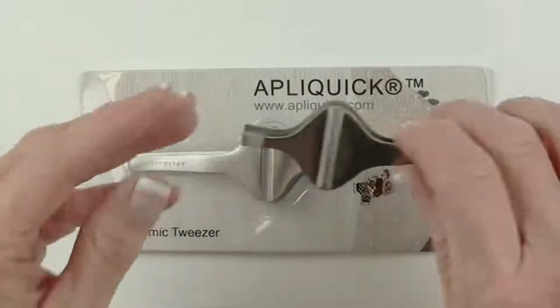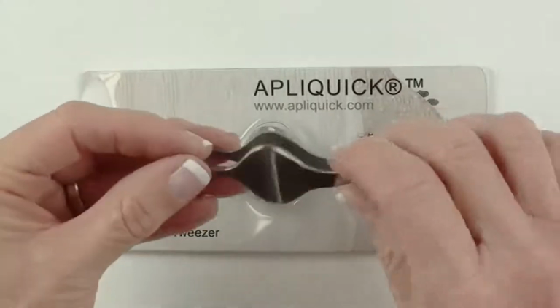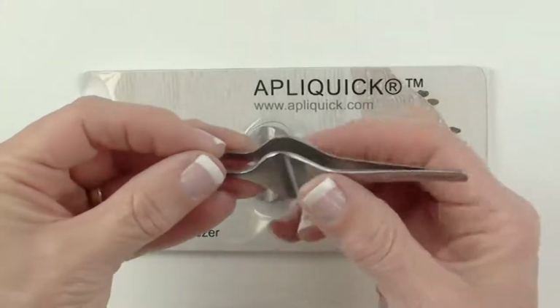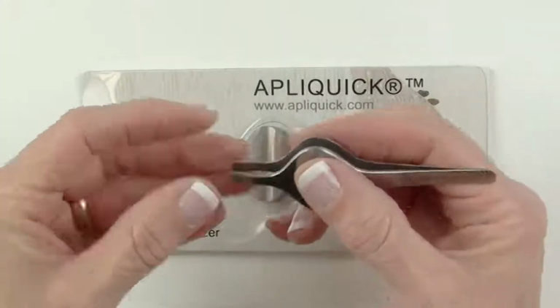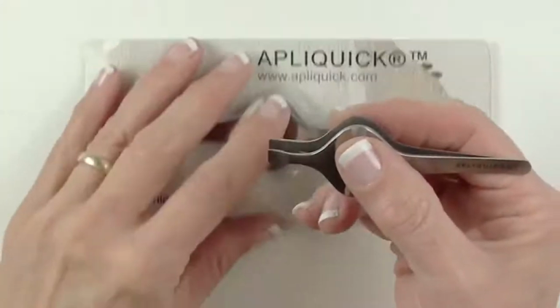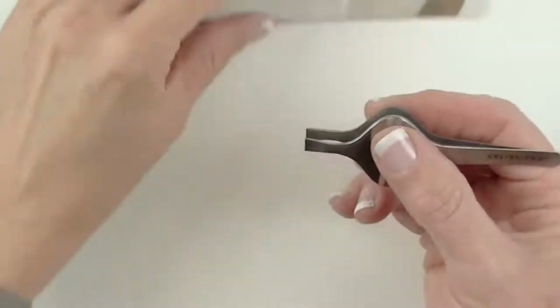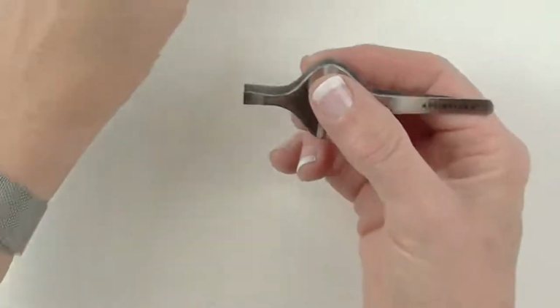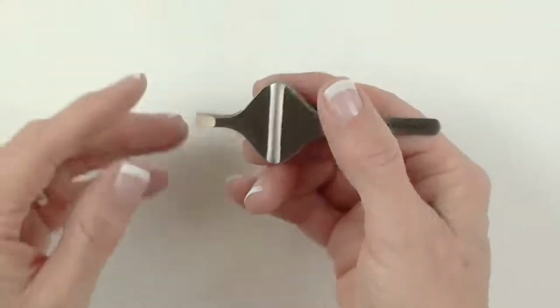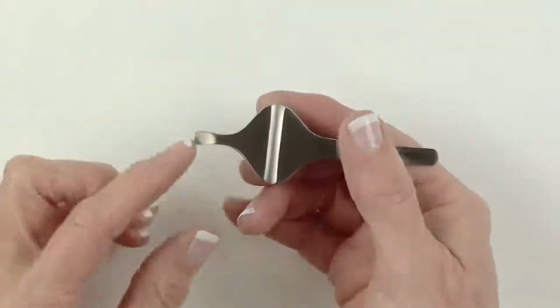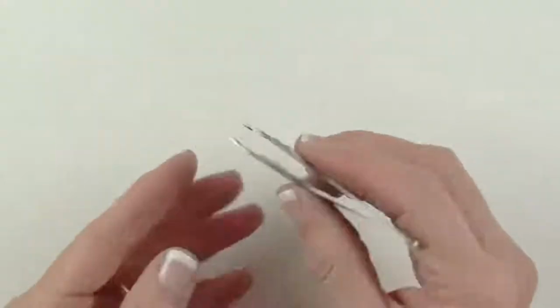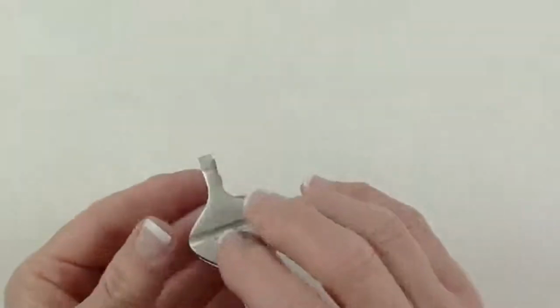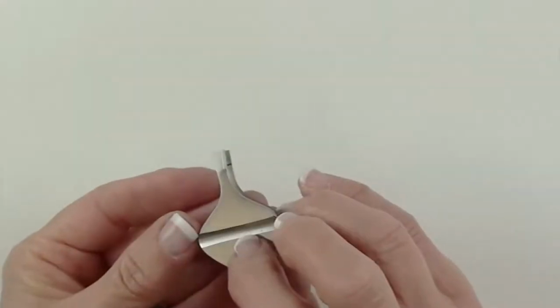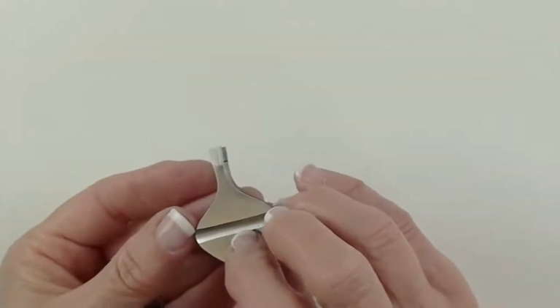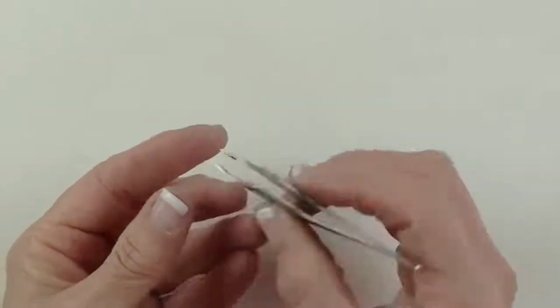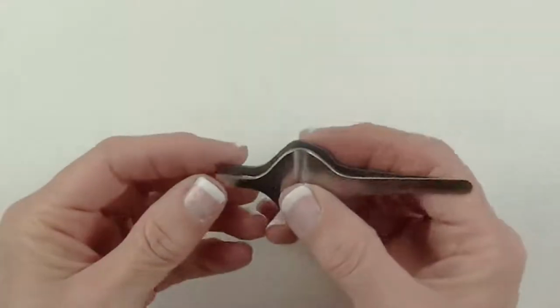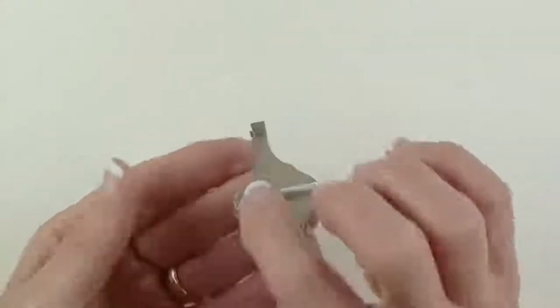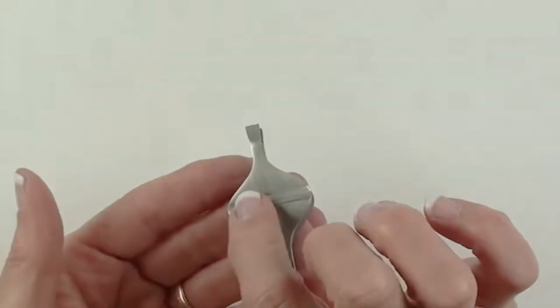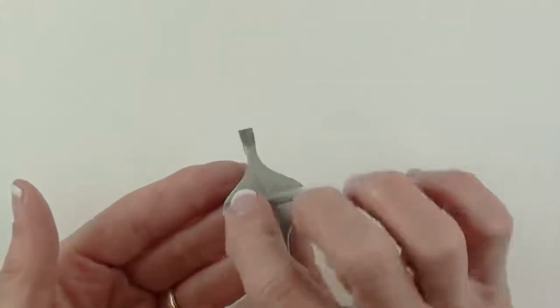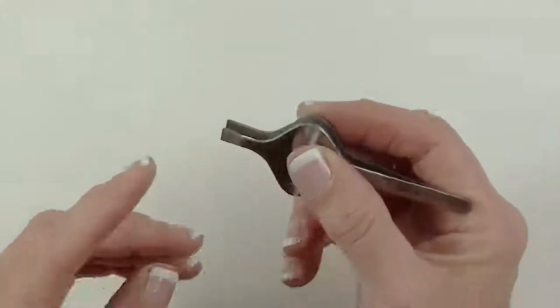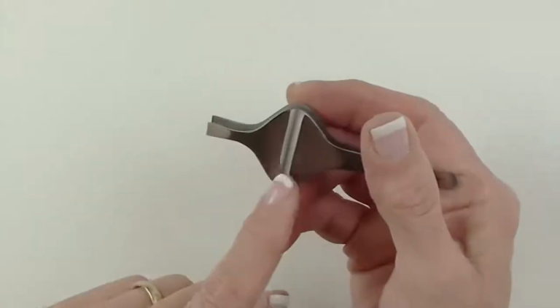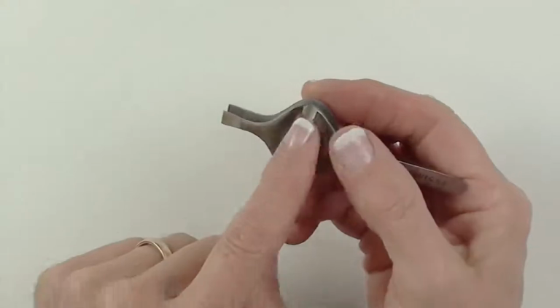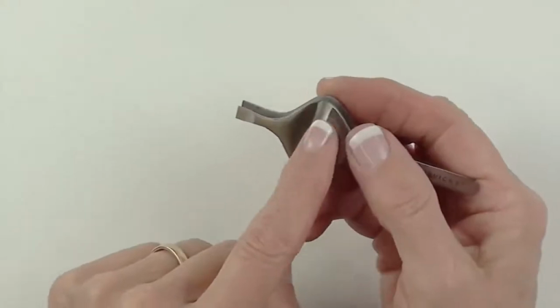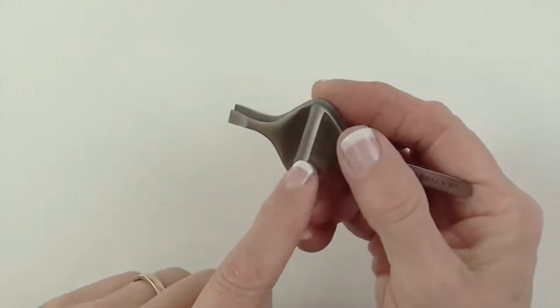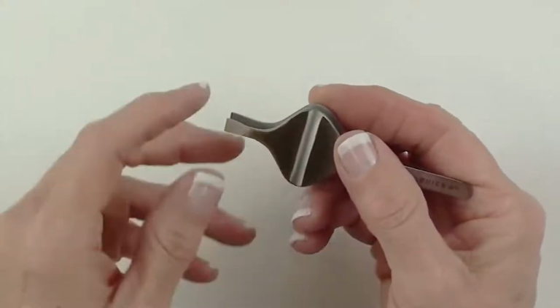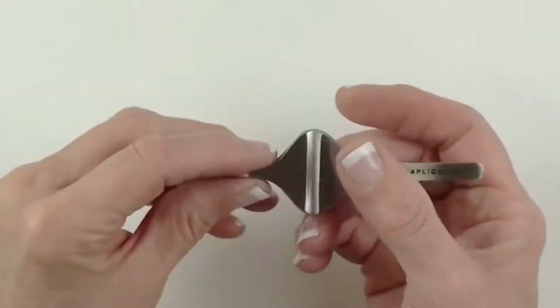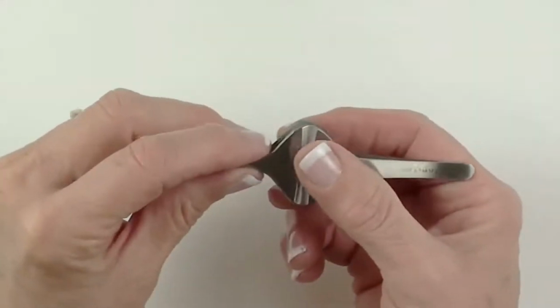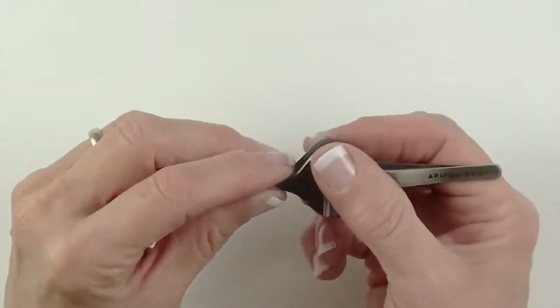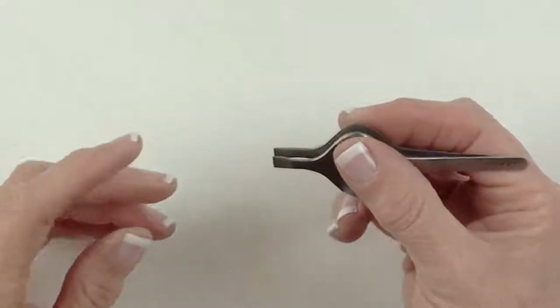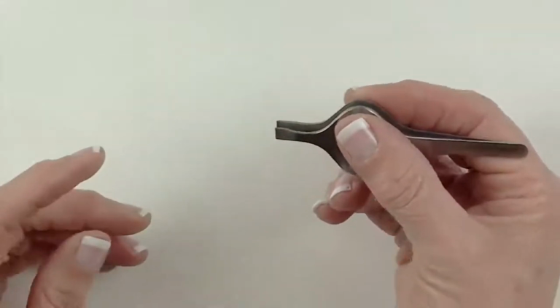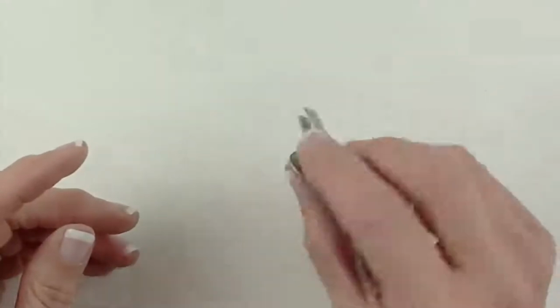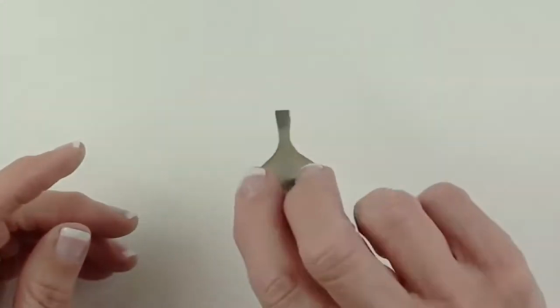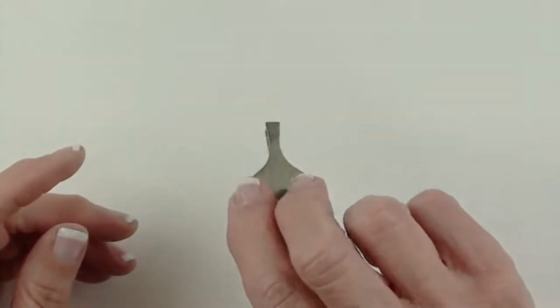What makes it ergonomic is that it's got bigger grips on both blades and it's got the groove, which is surprisingly handy.